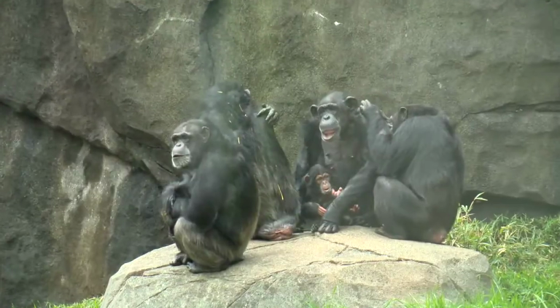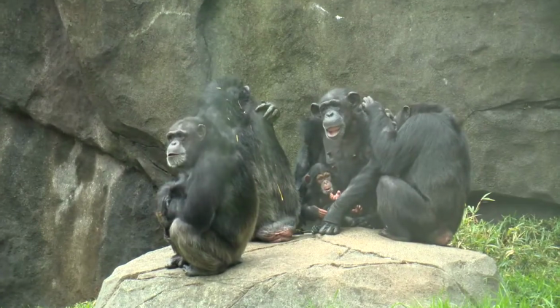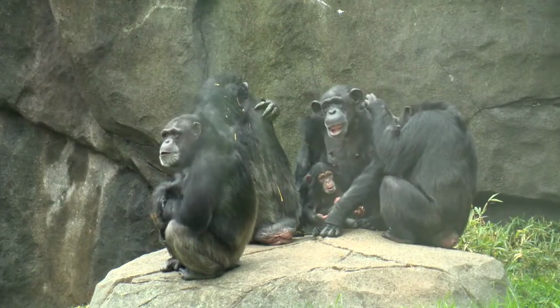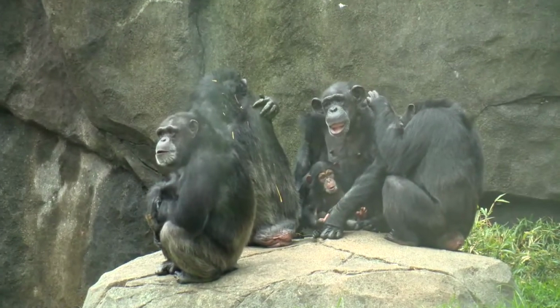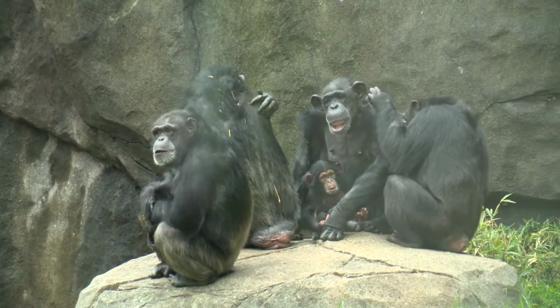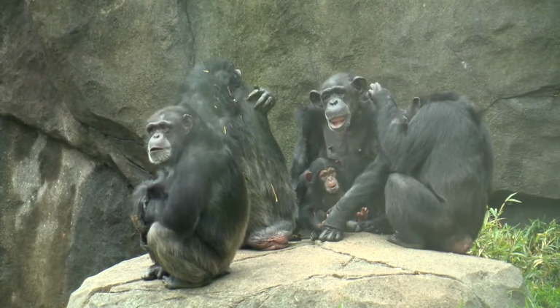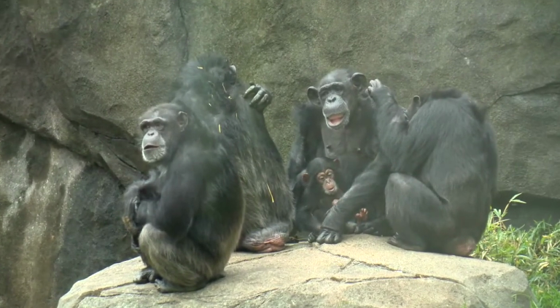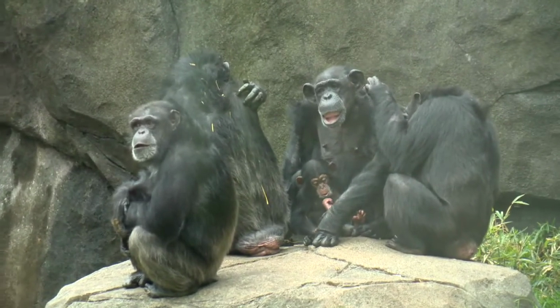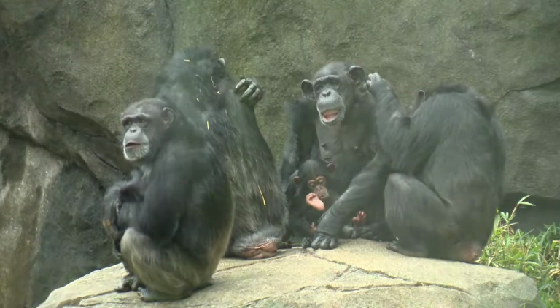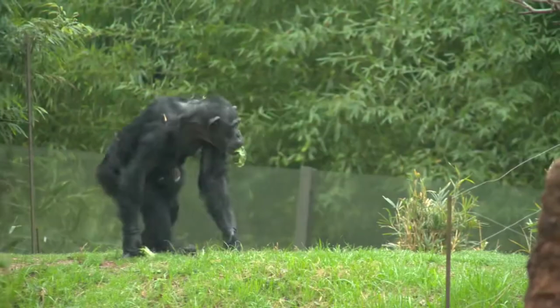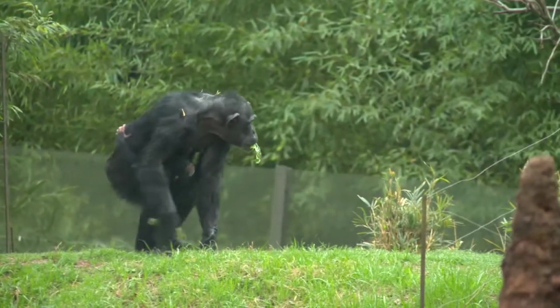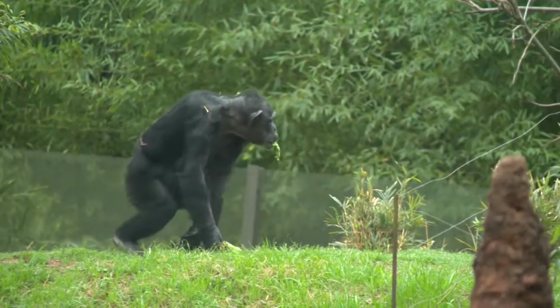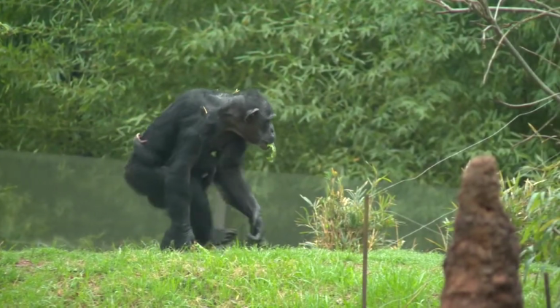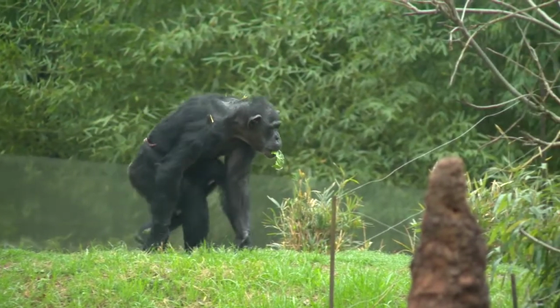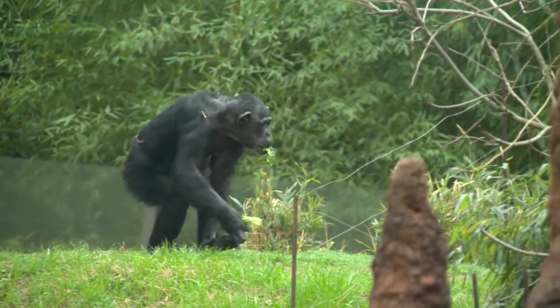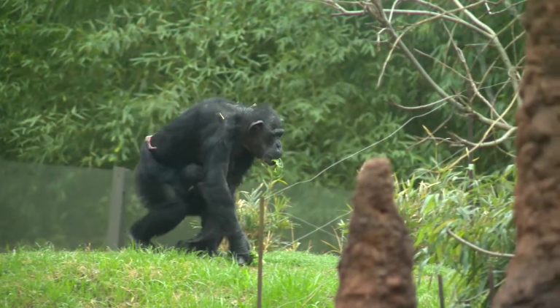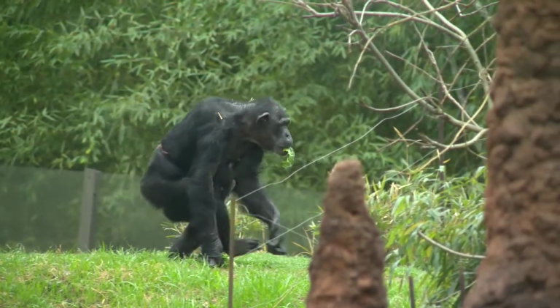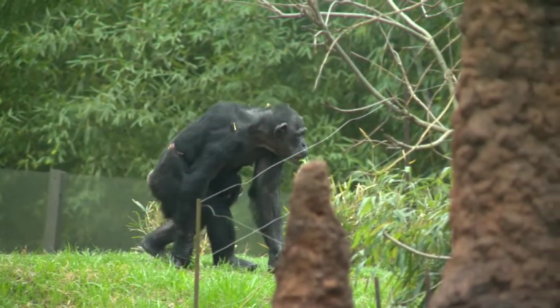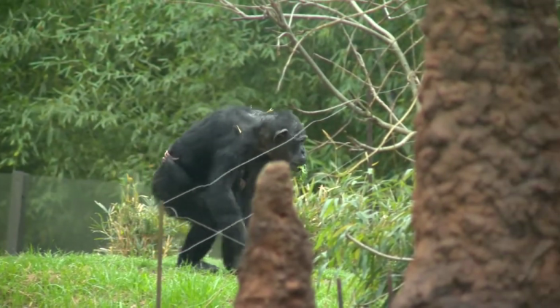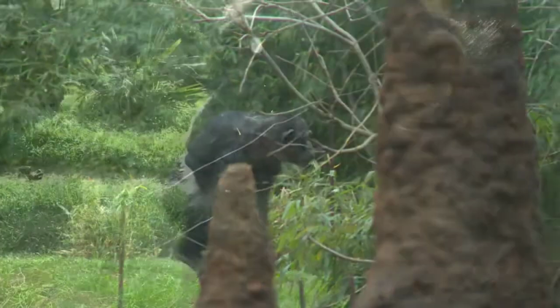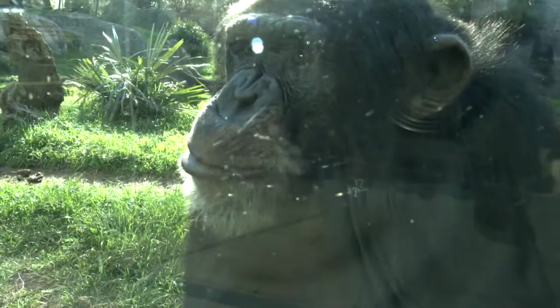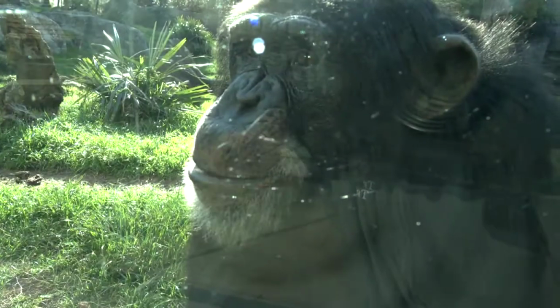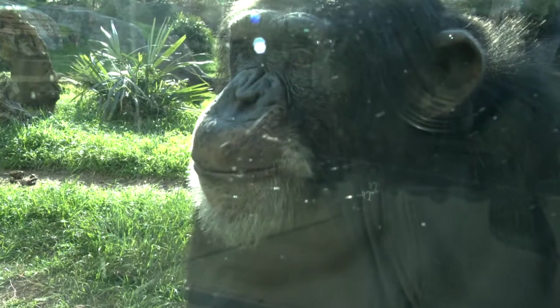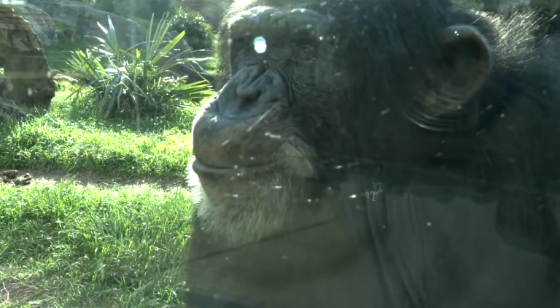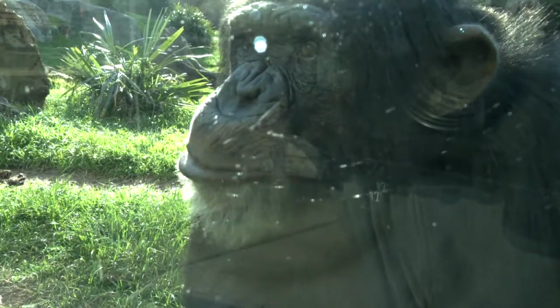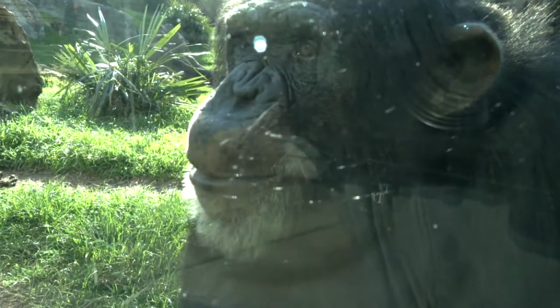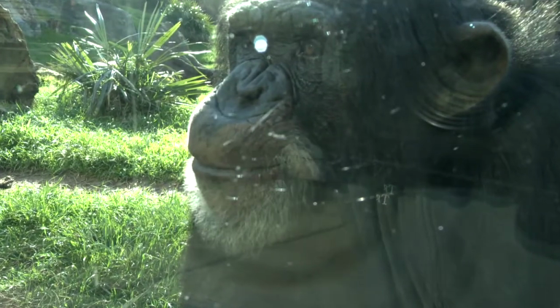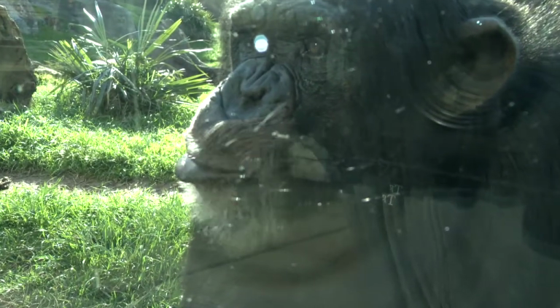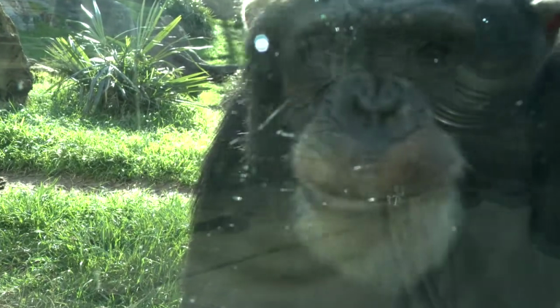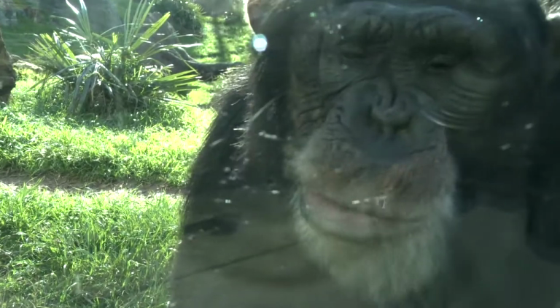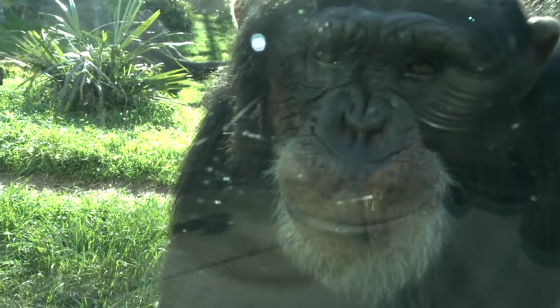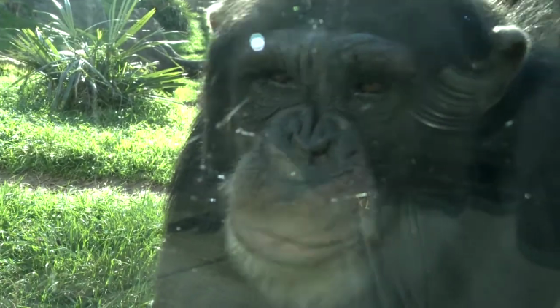it gives us the ability to detect and diagnose disease at a much earlier stage than we were able to previously, and ideally intervene and increase the animal's lifespan and keep them healthier for longer.